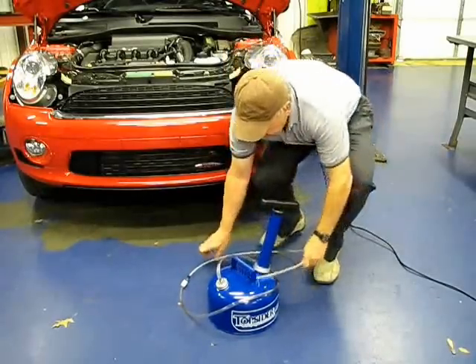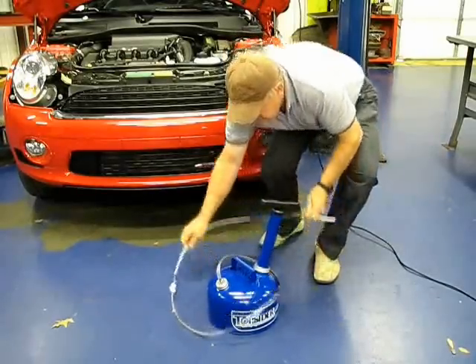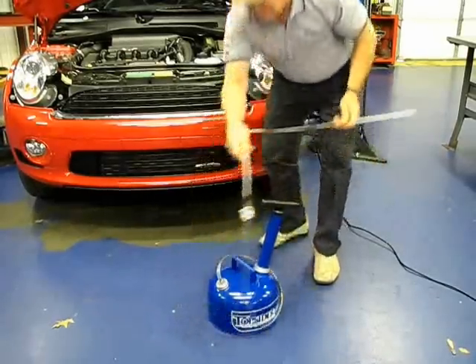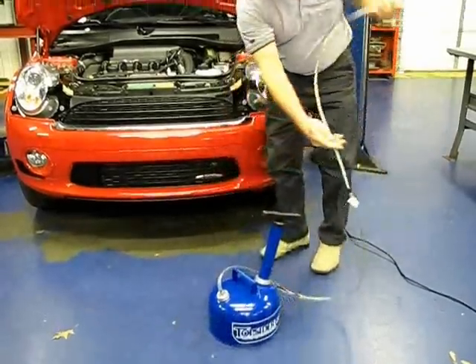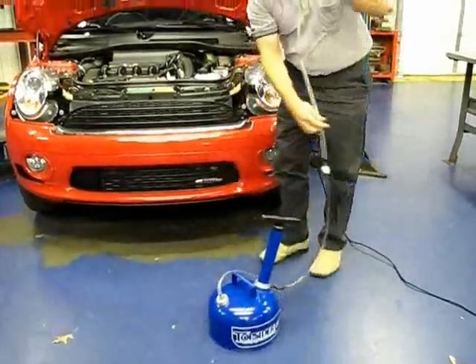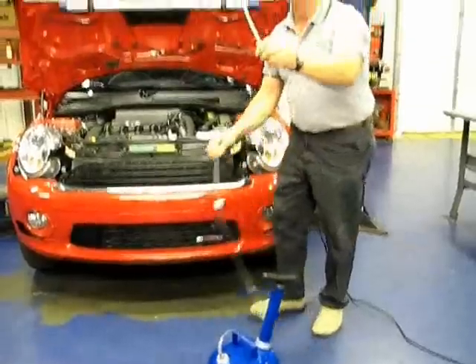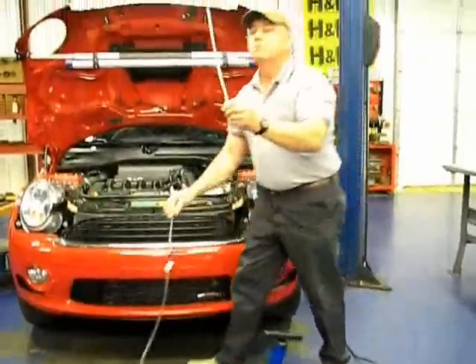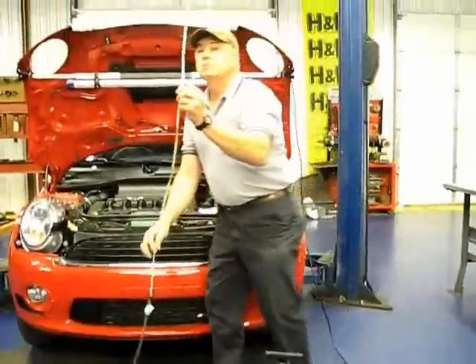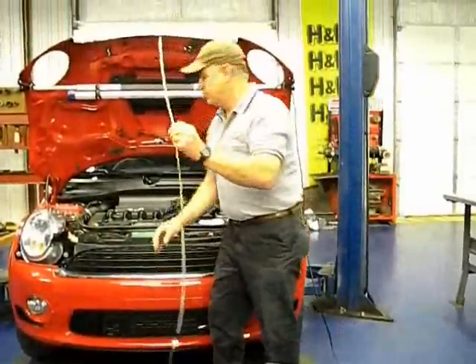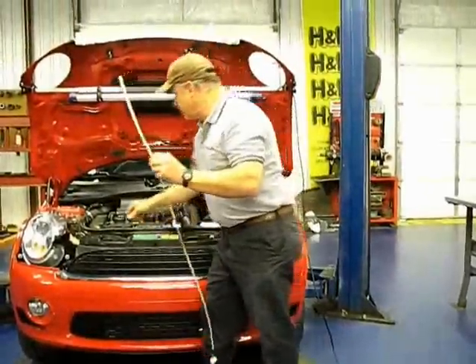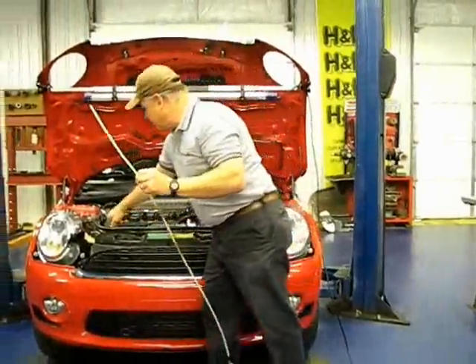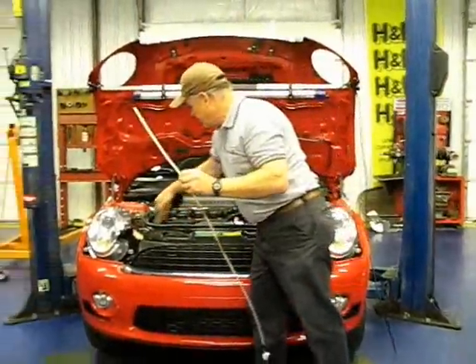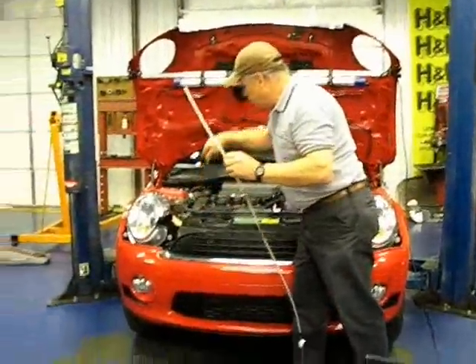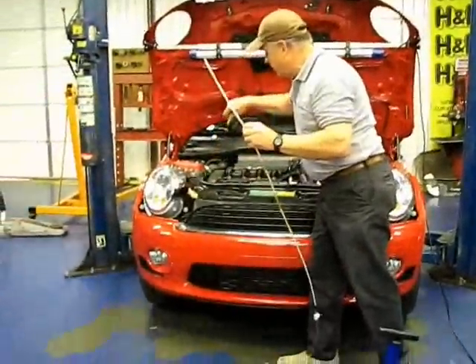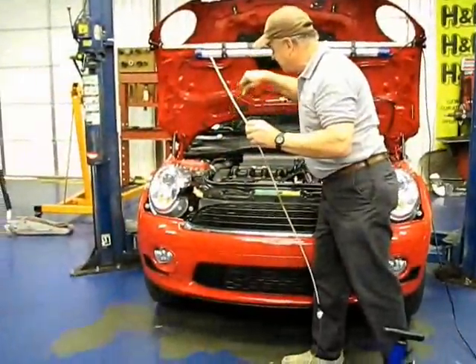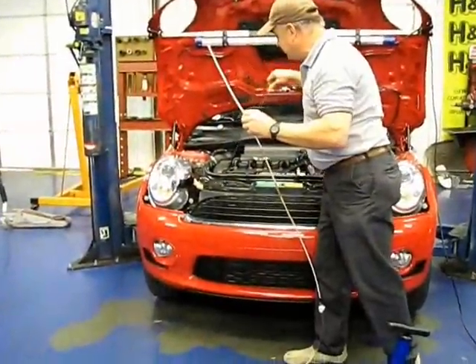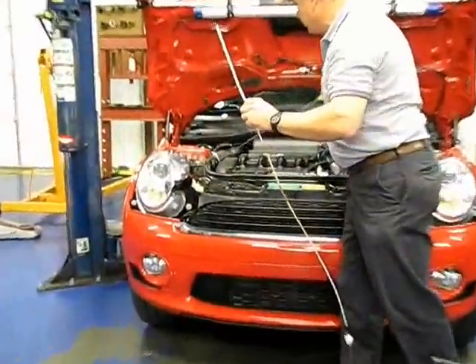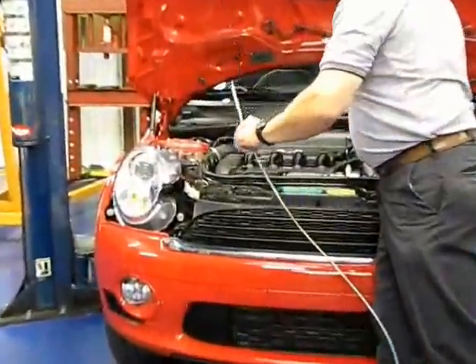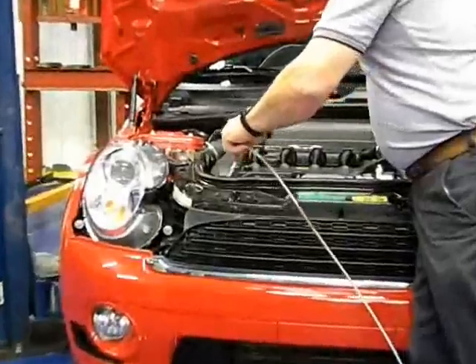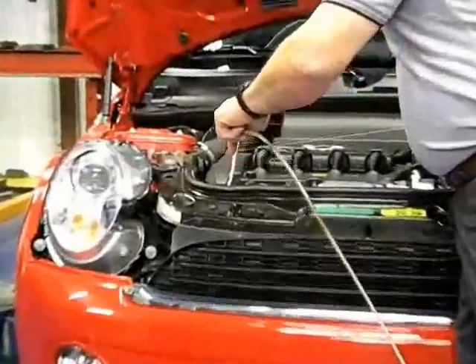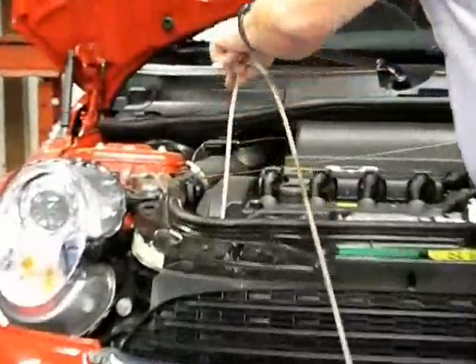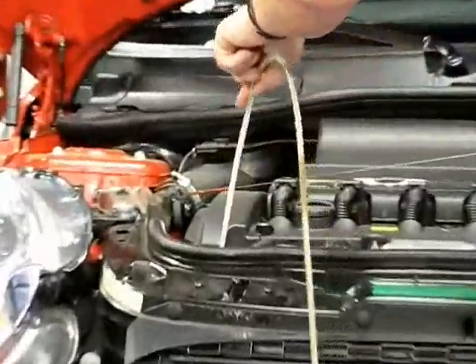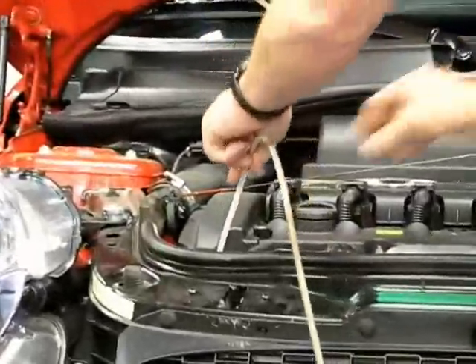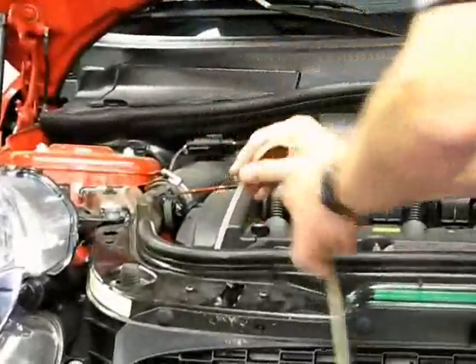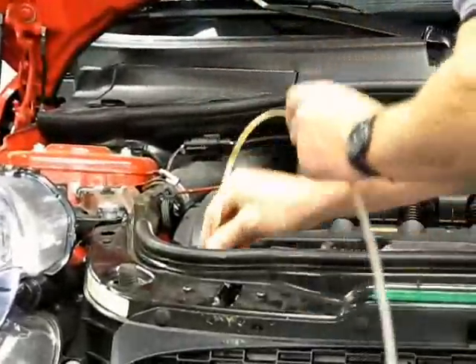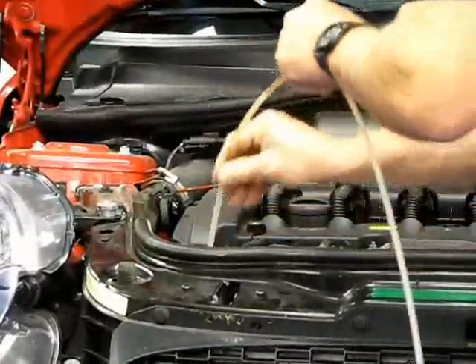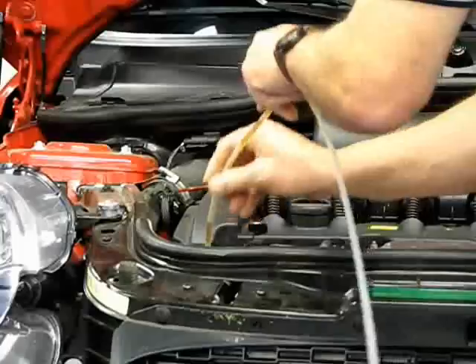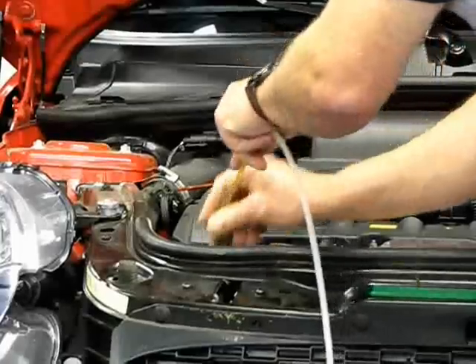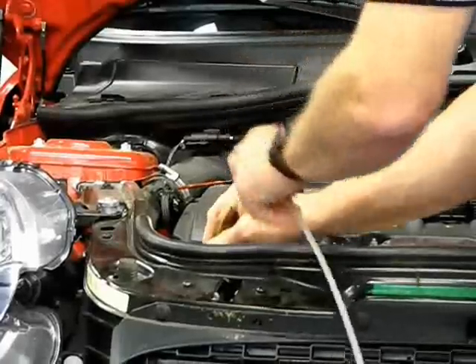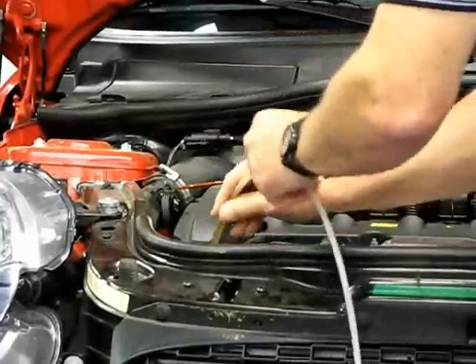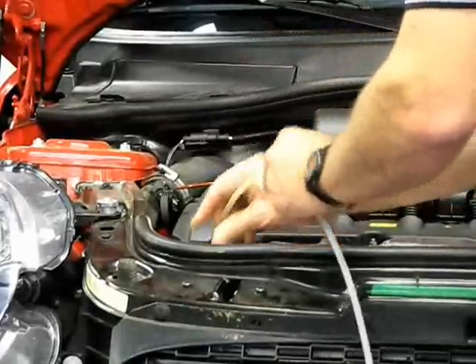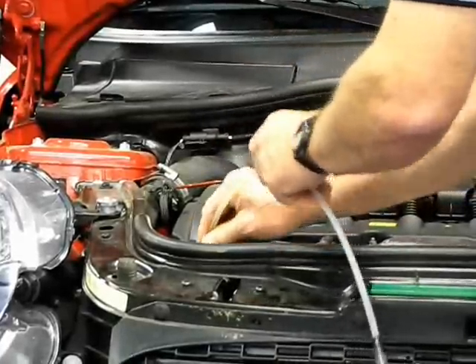Then you're going to take the special suction tube, pull out your dipstick, and push that tube all the way down until you feel it bottom out at the bottom of the oil pan.